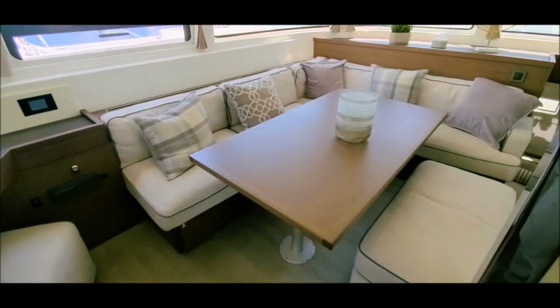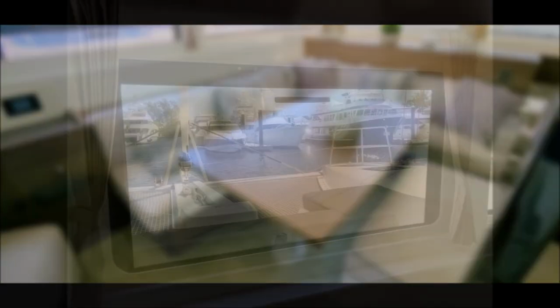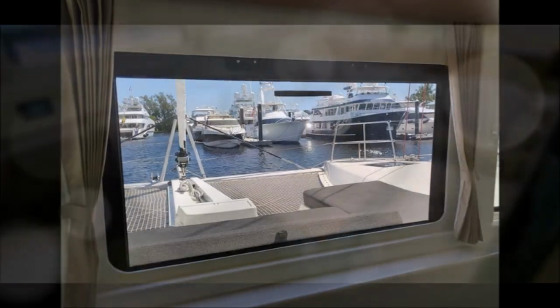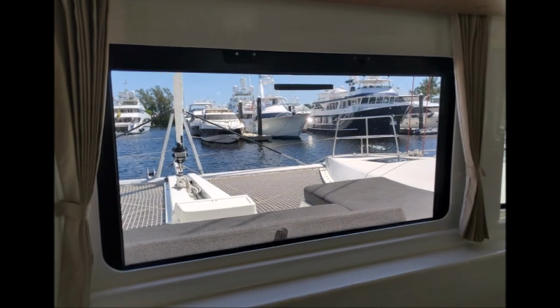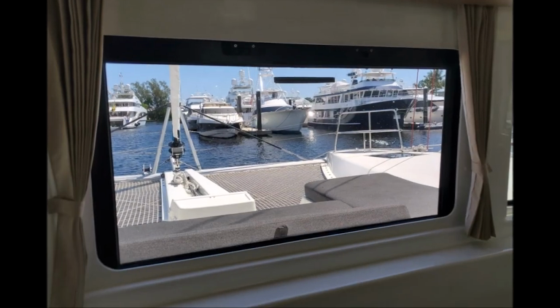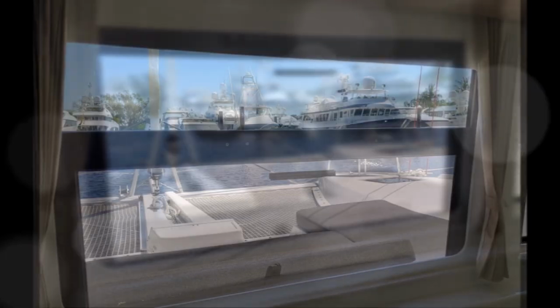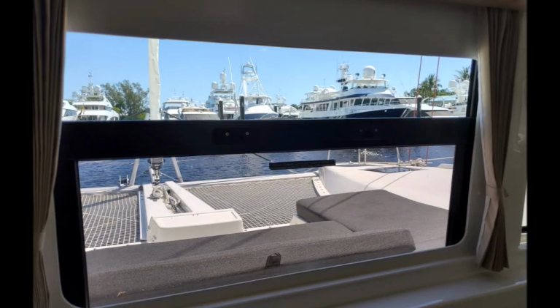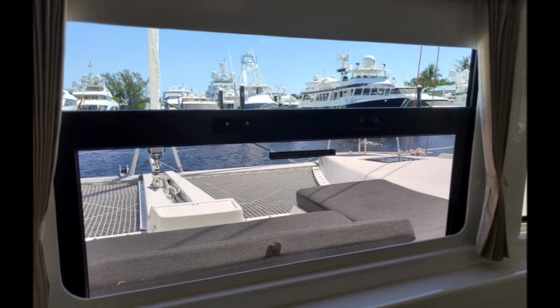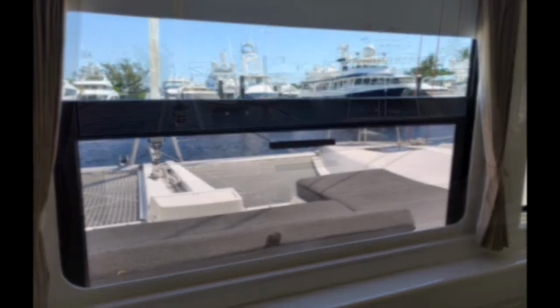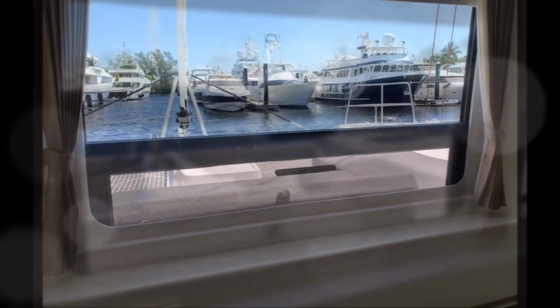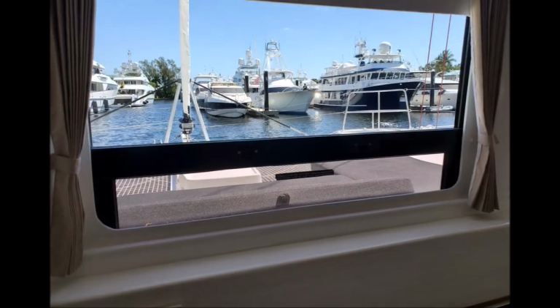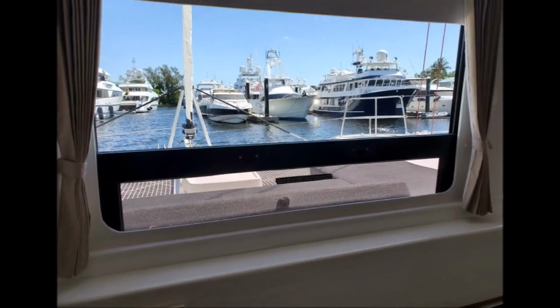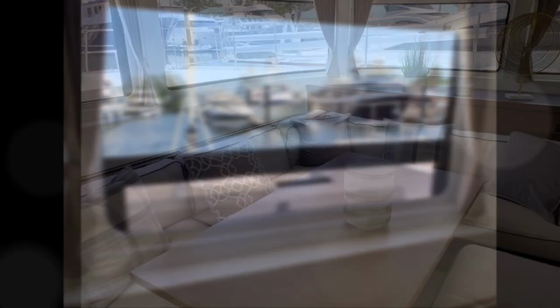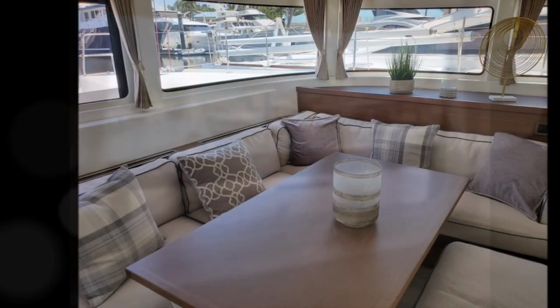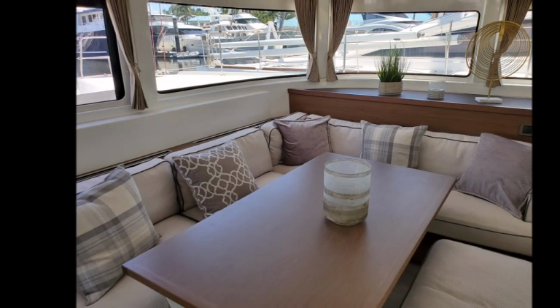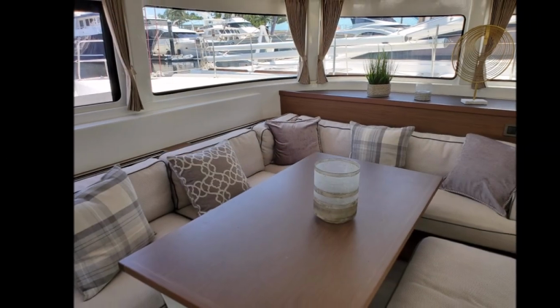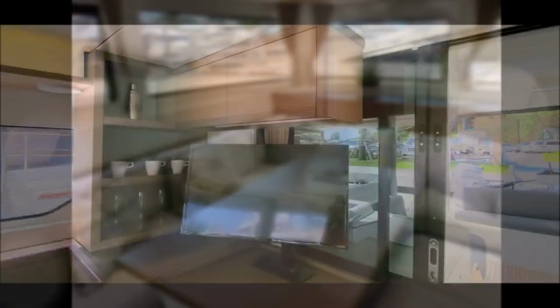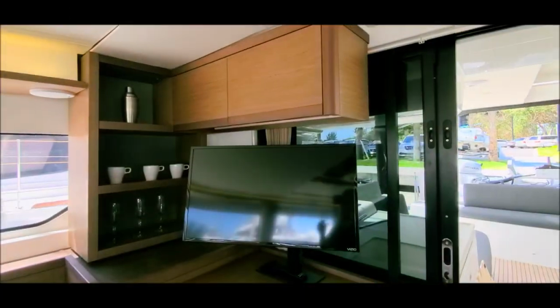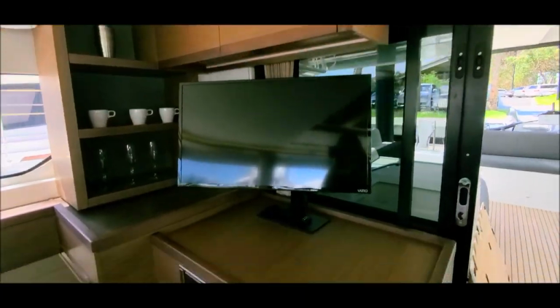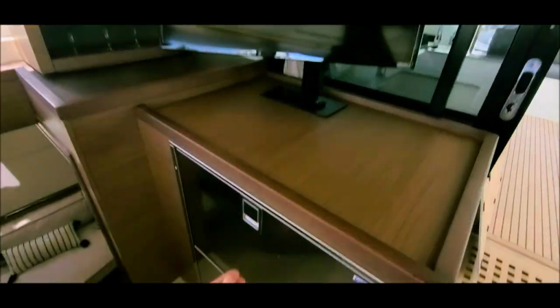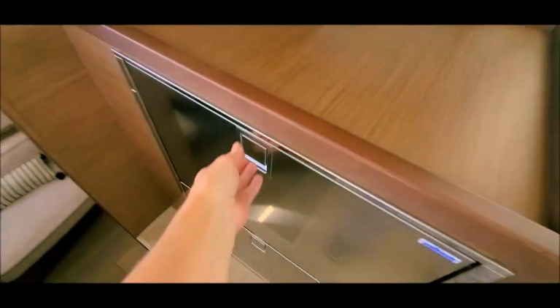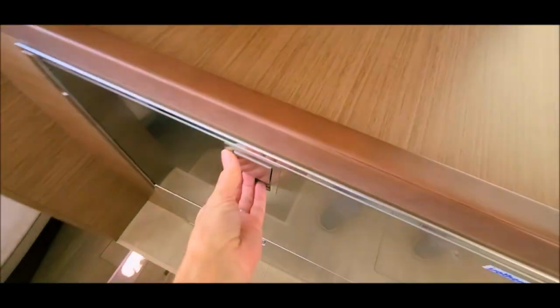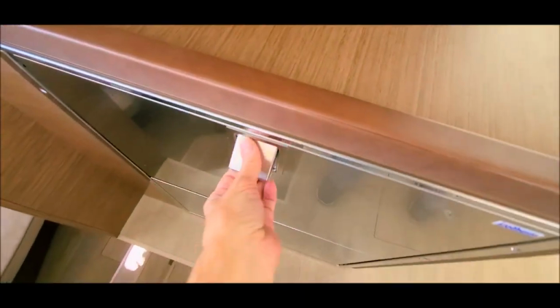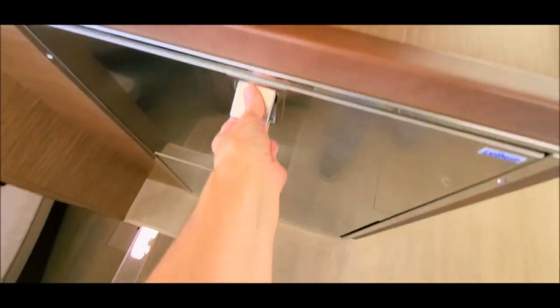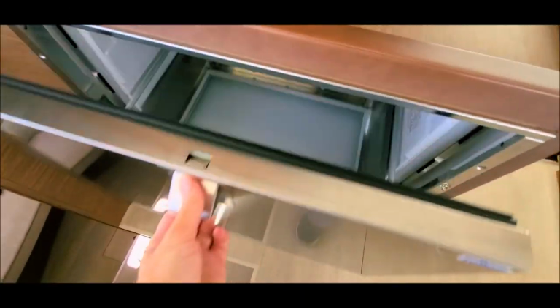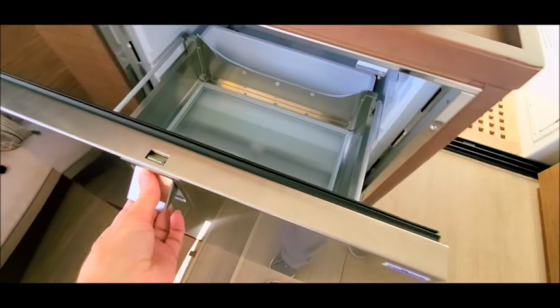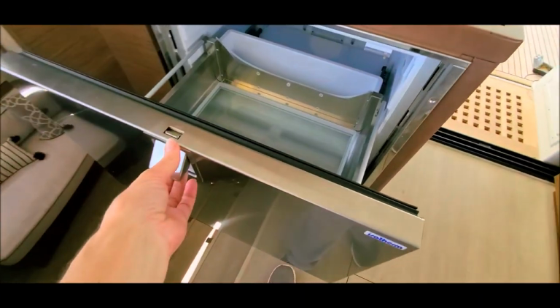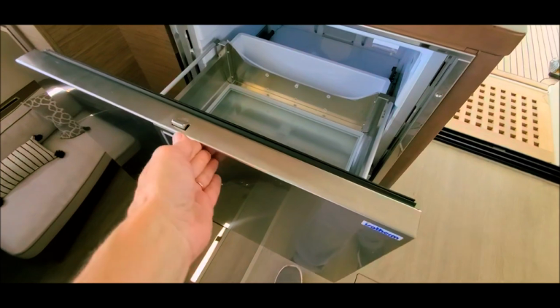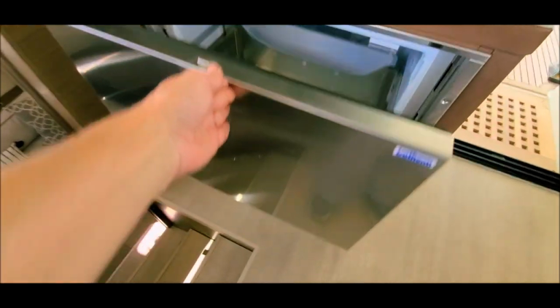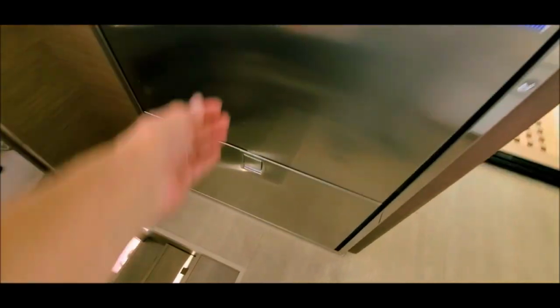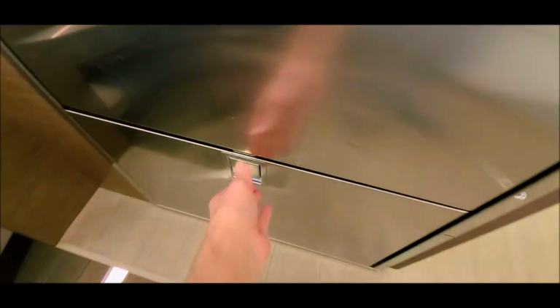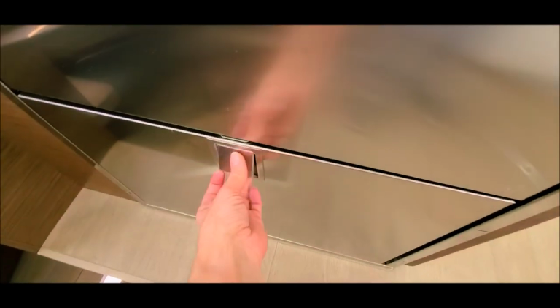The front window opens in three different positions for great ventilation. We have a refrigerator and freezer in the stainless steel drawers.